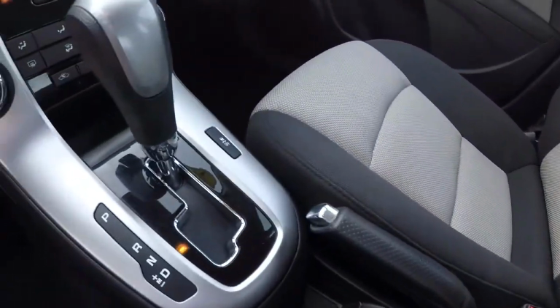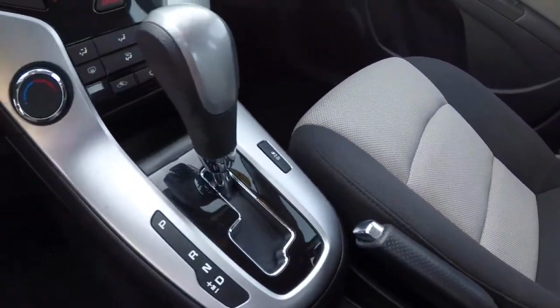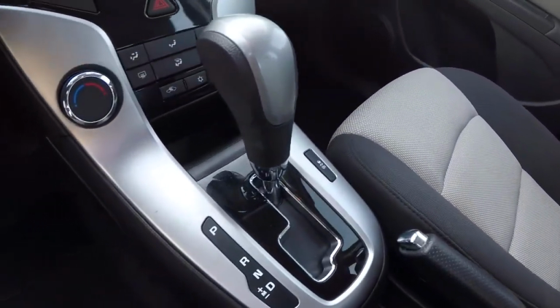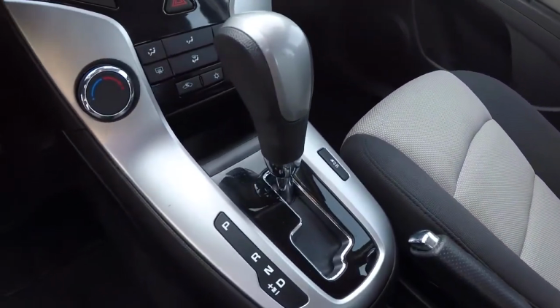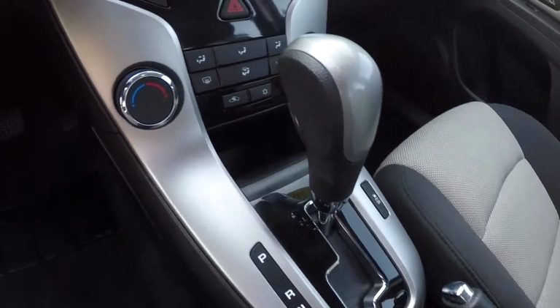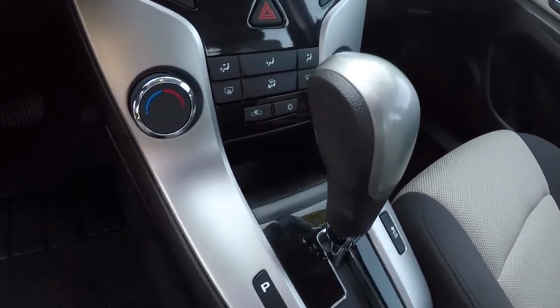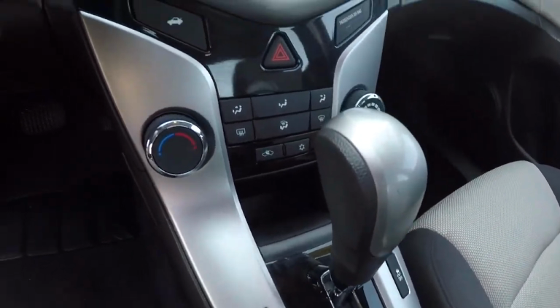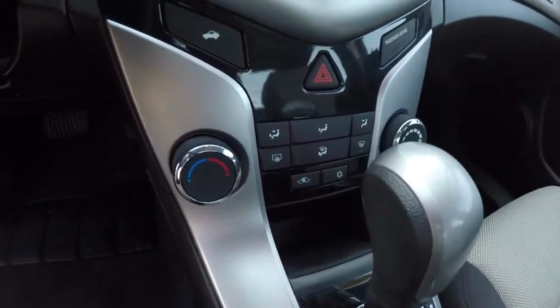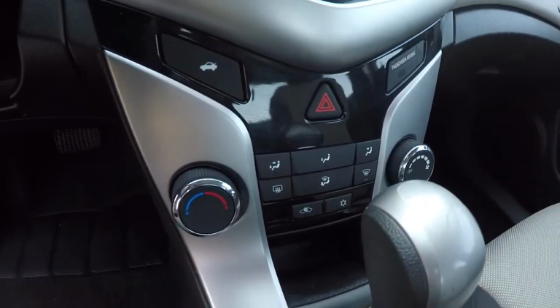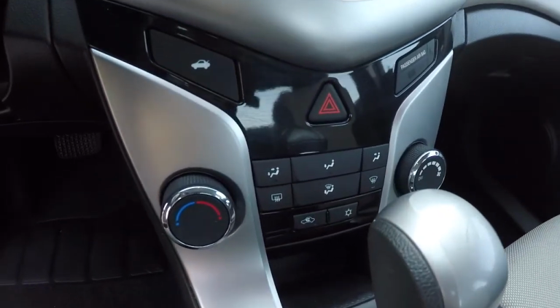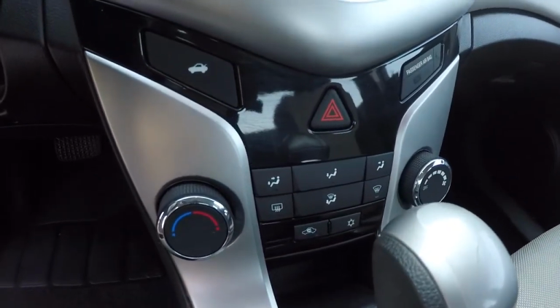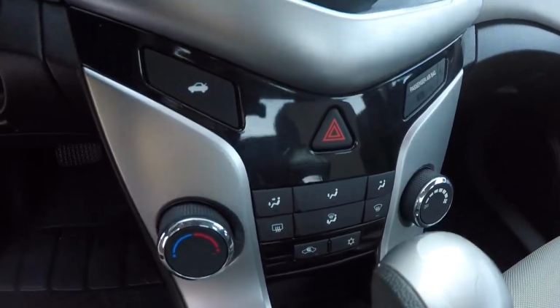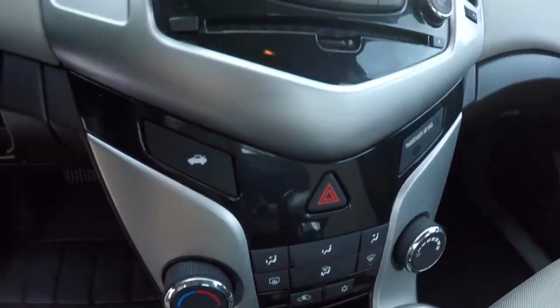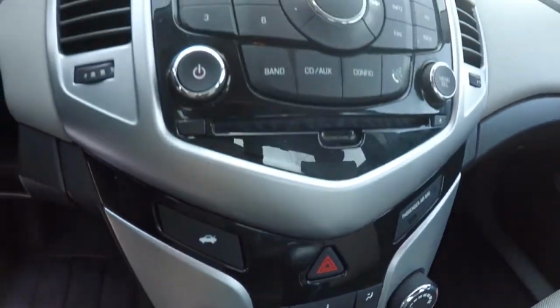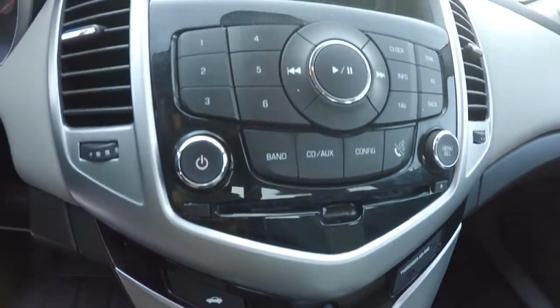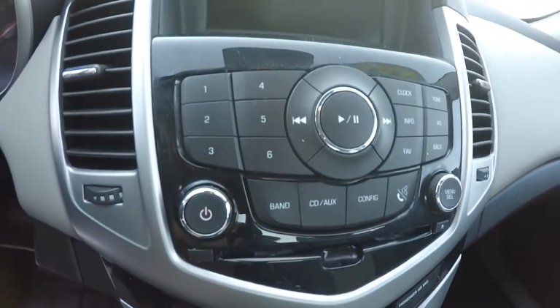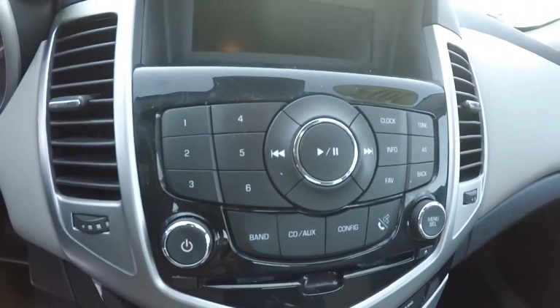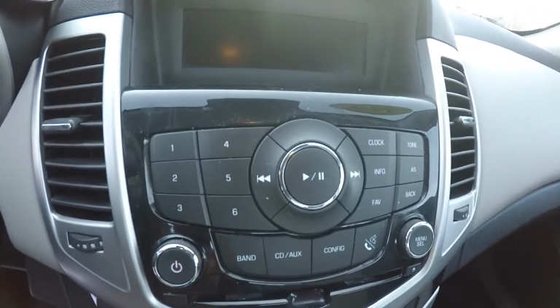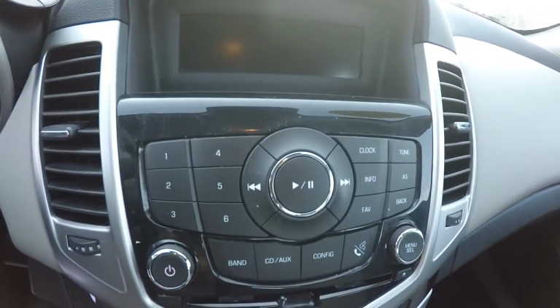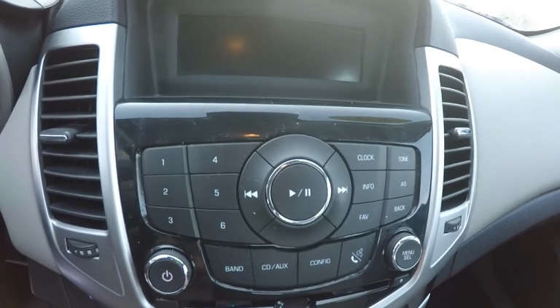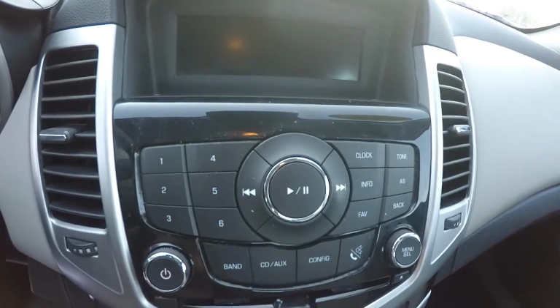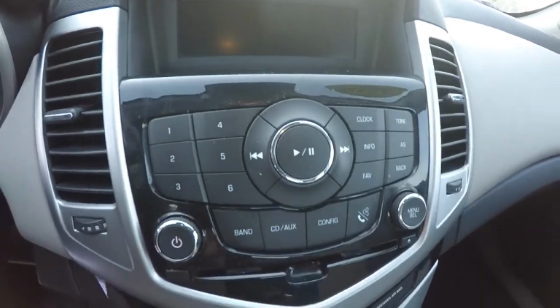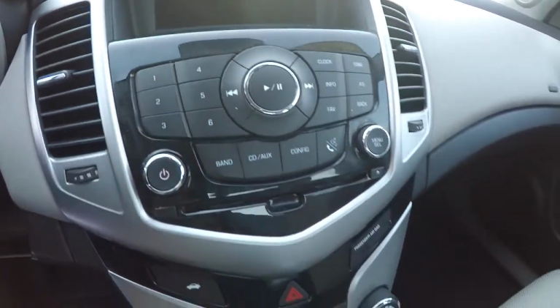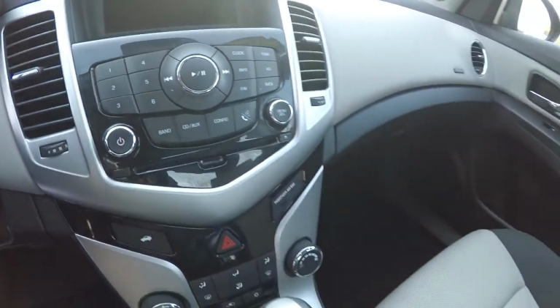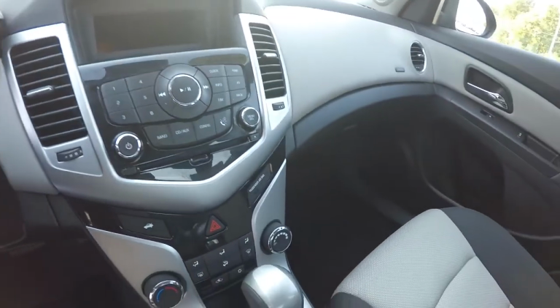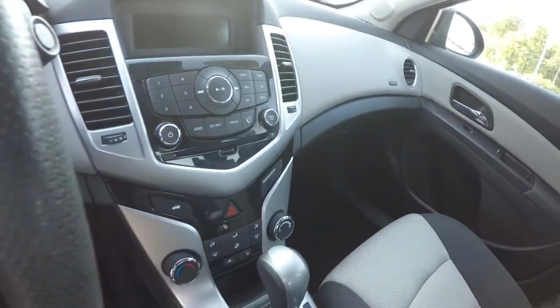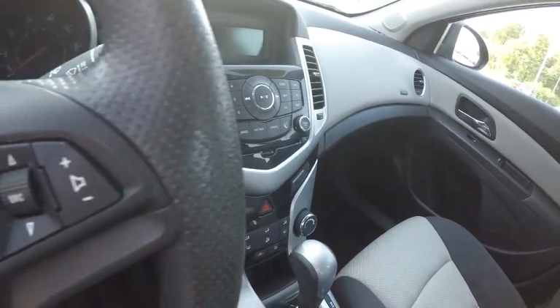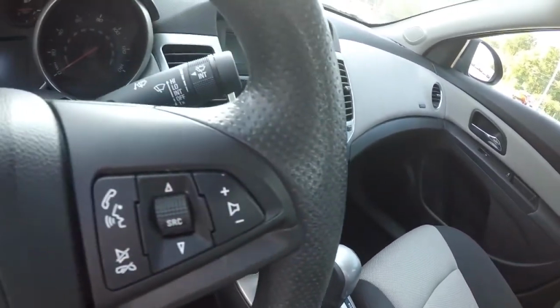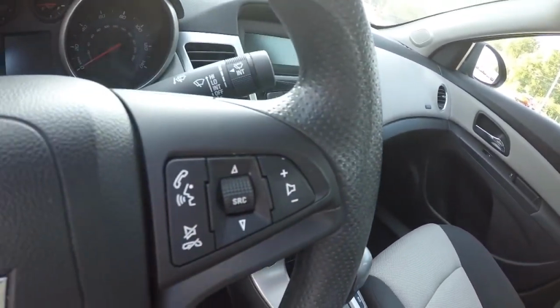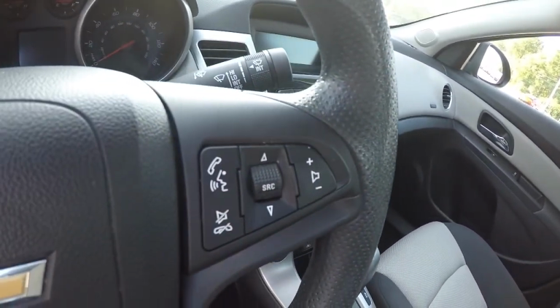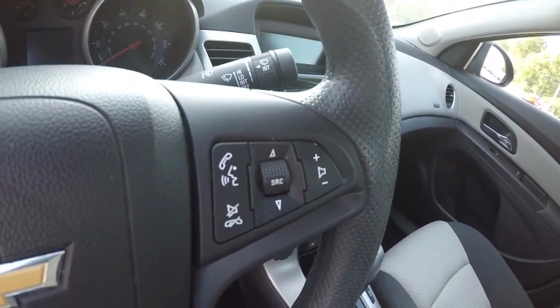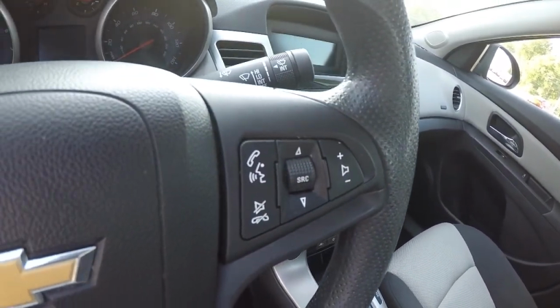It is an automatic. Got your climate control area here, AM/FM, CD player. It does have Bluetooth with steering wheel audio controls.